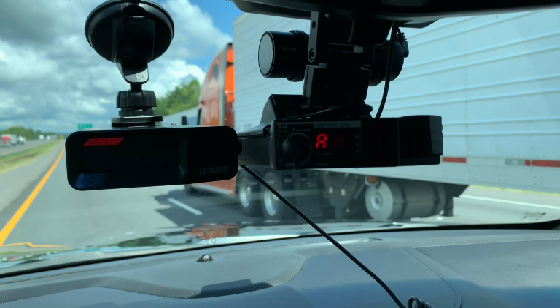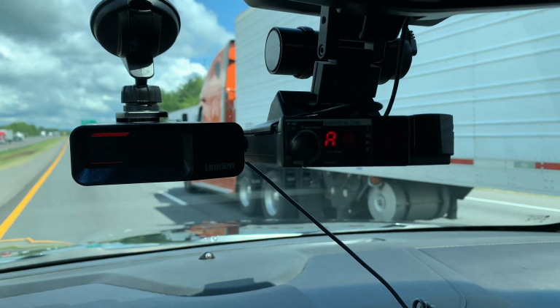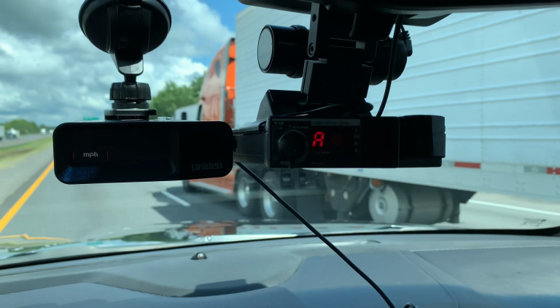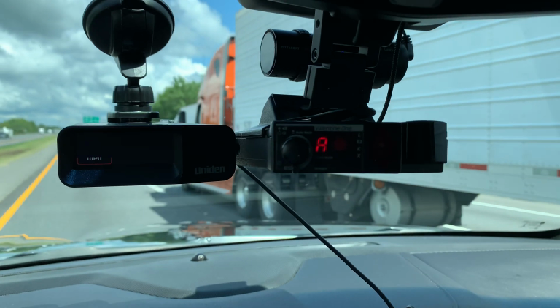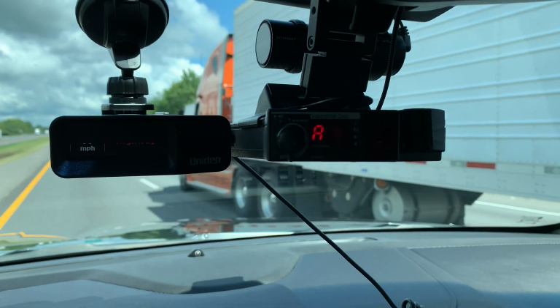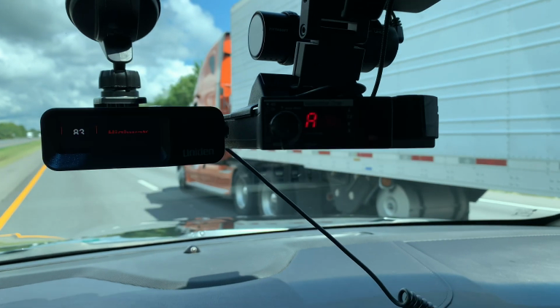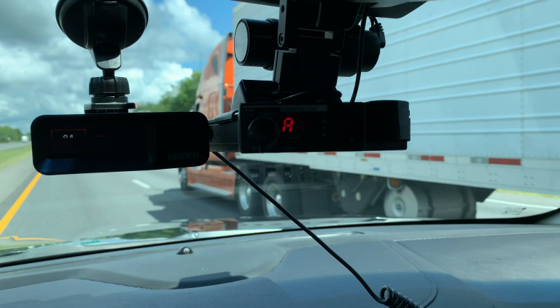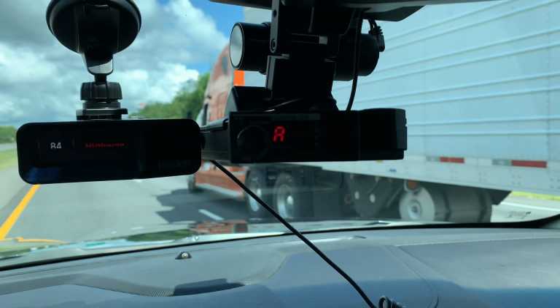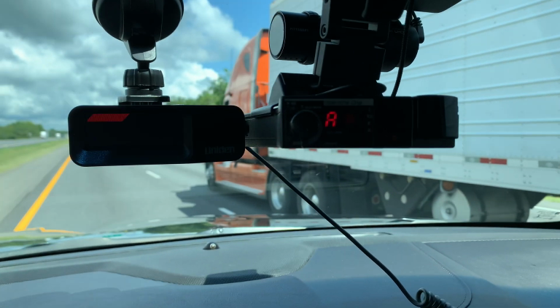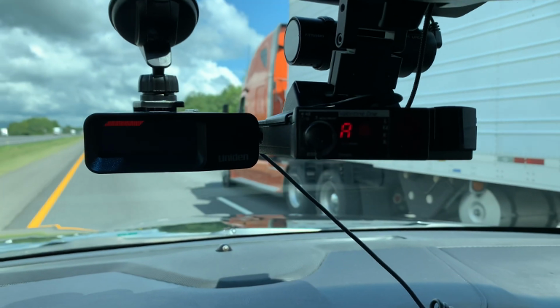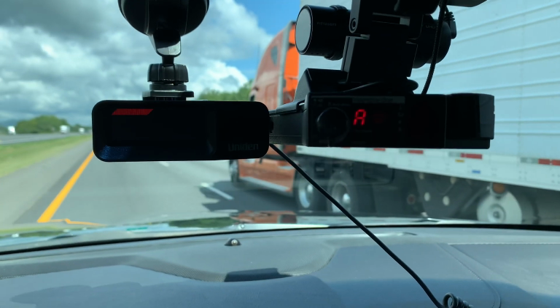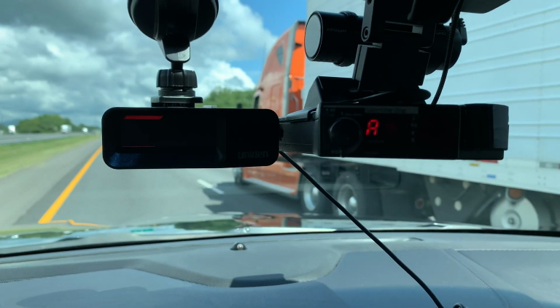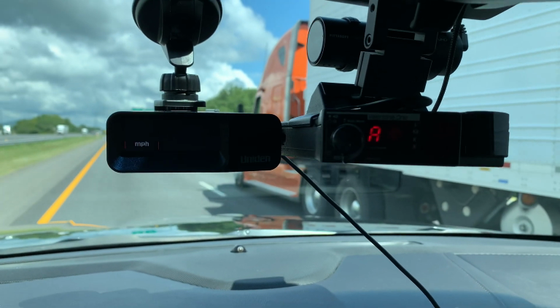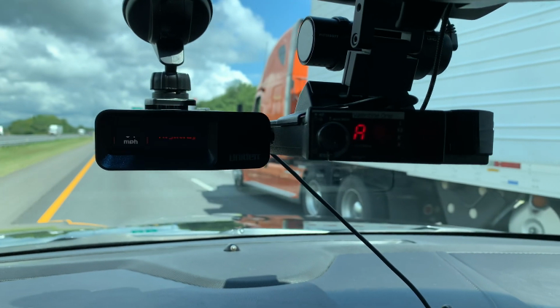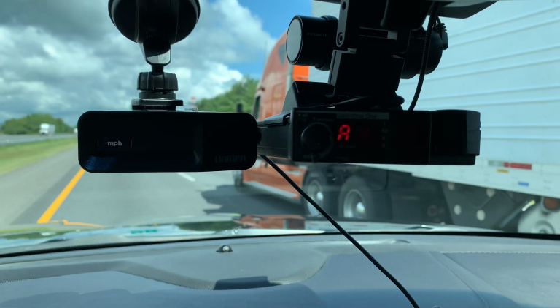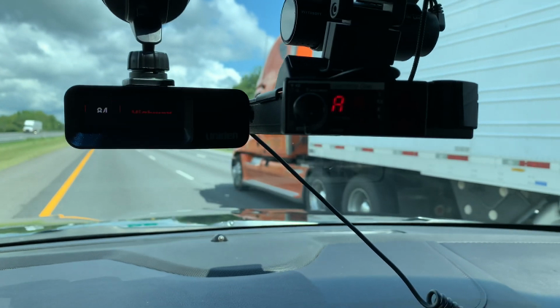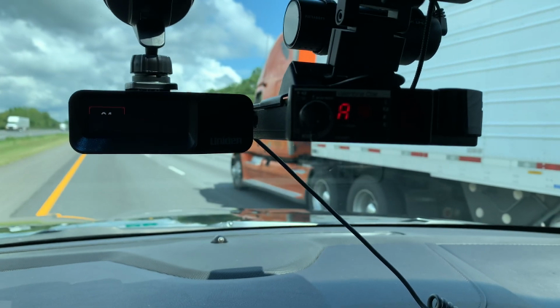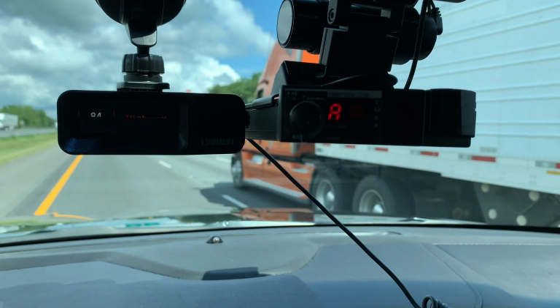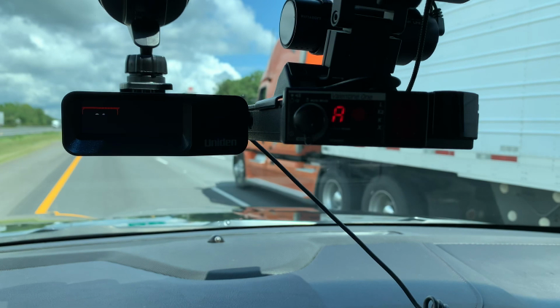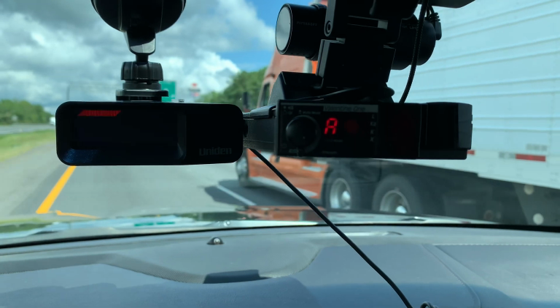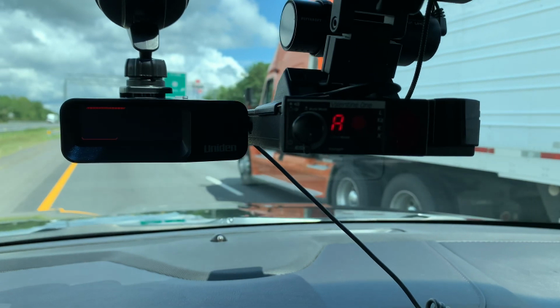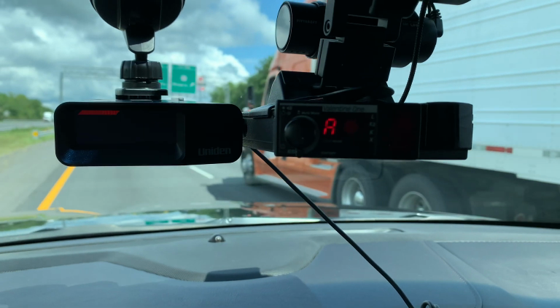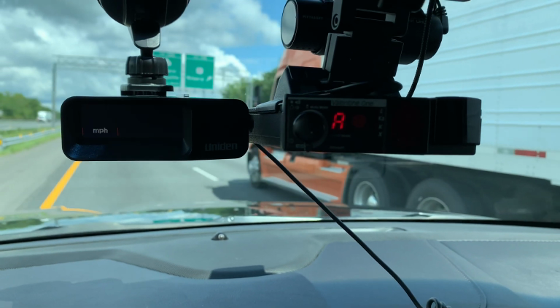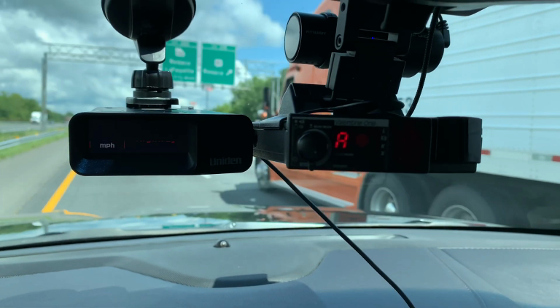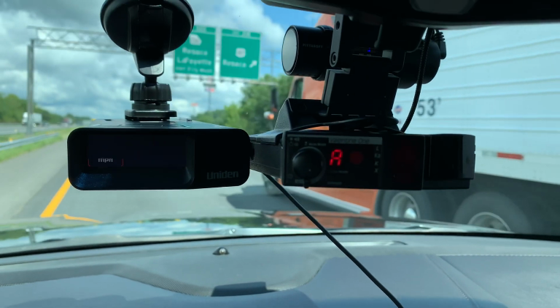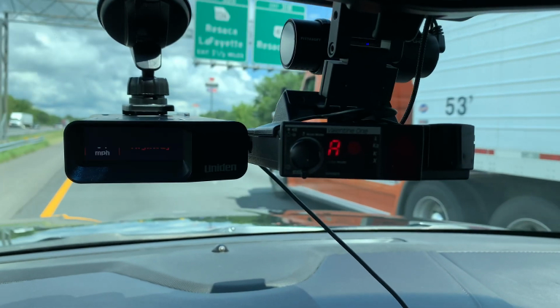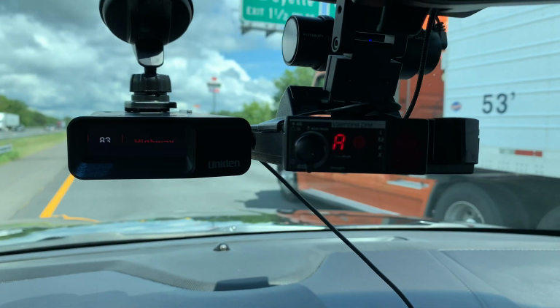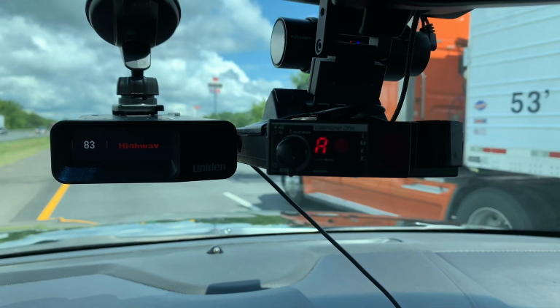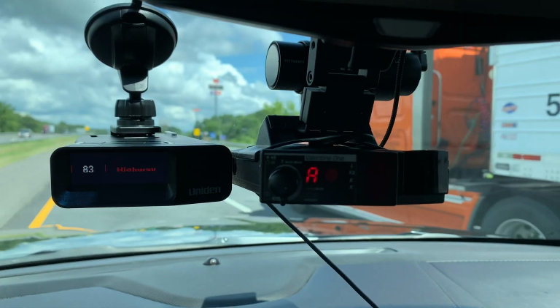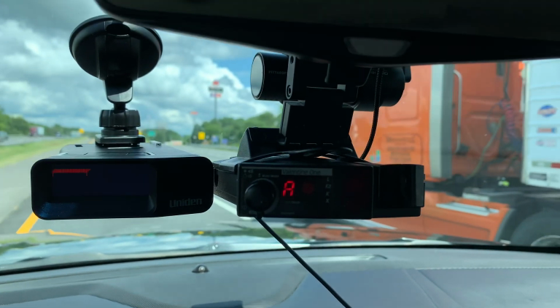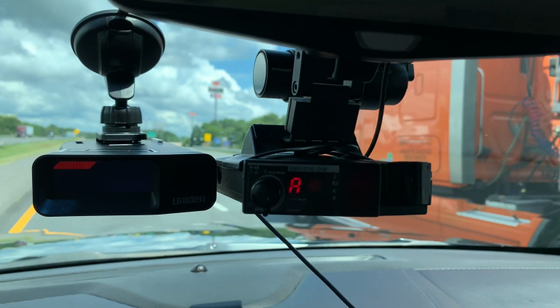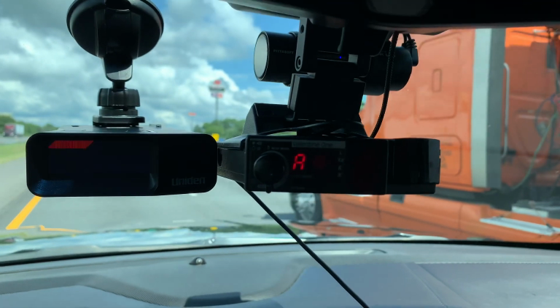I'm riding down the road, and you can see the original Valentine 1 to the right, right there.